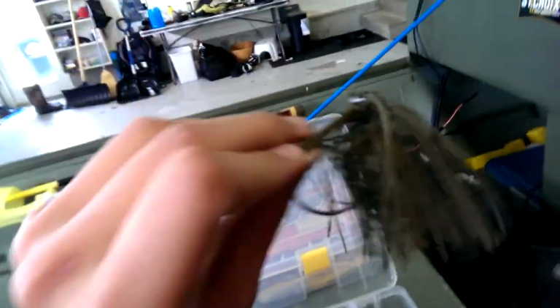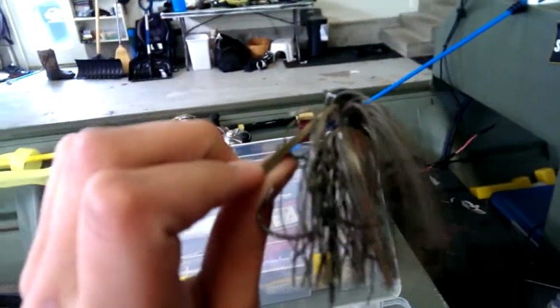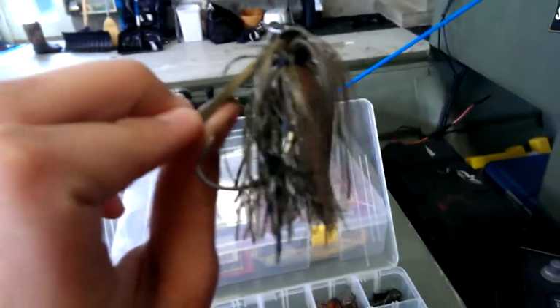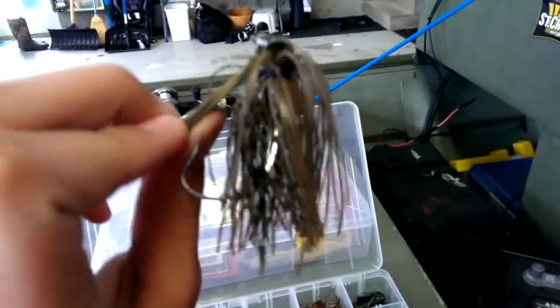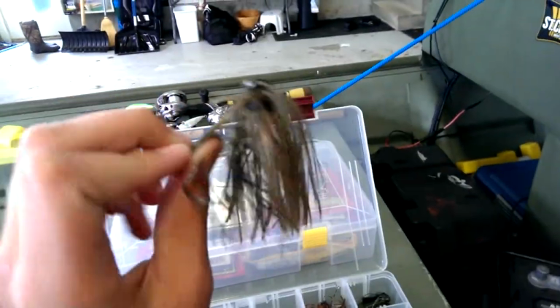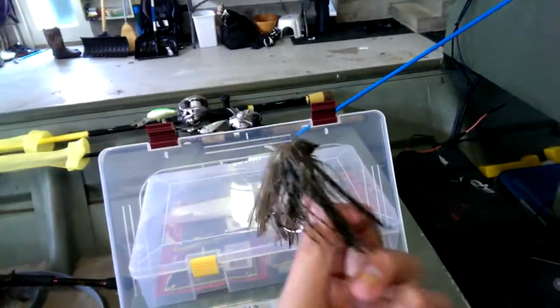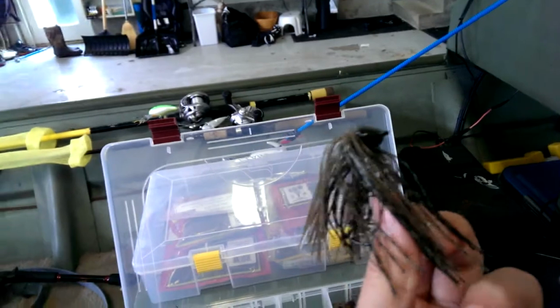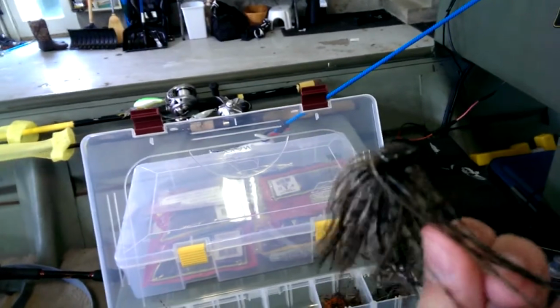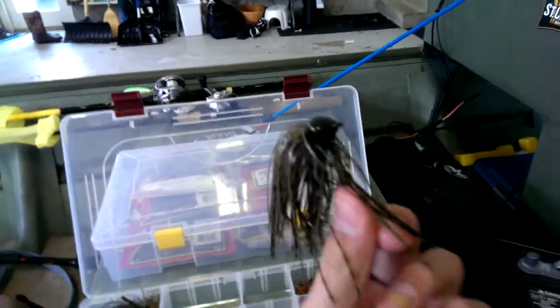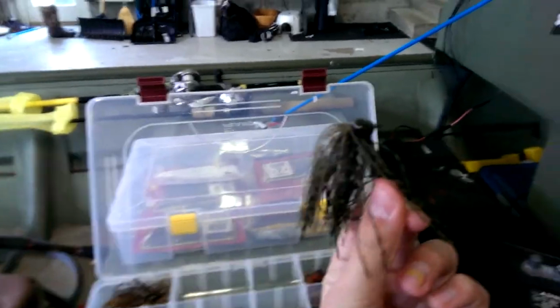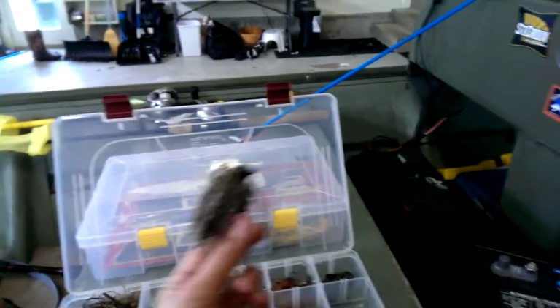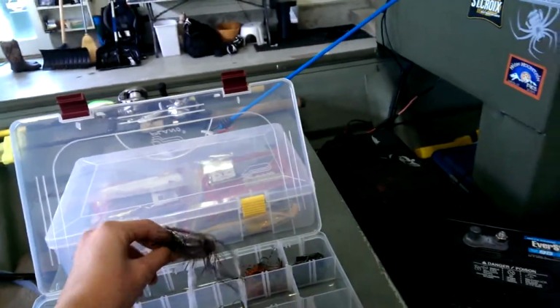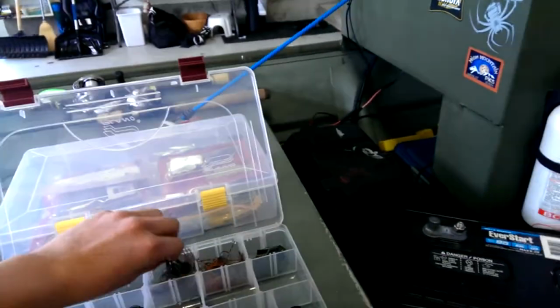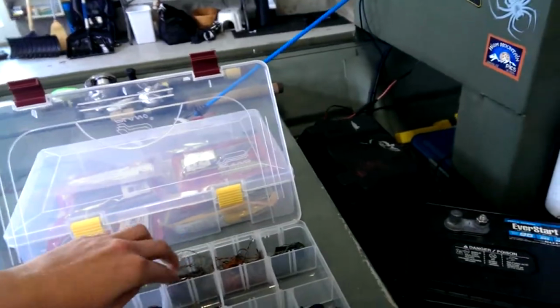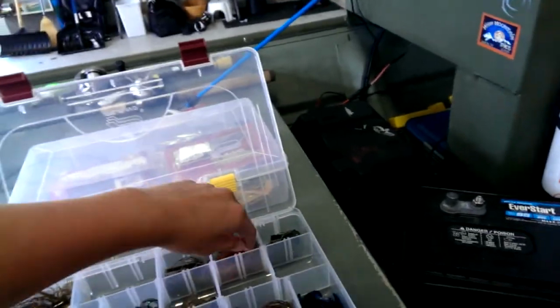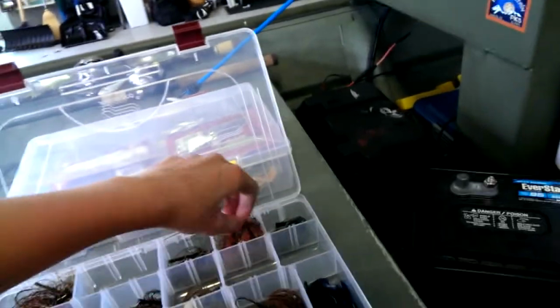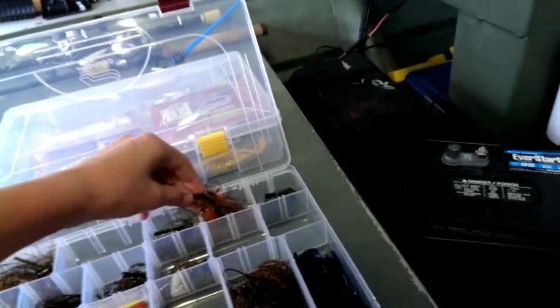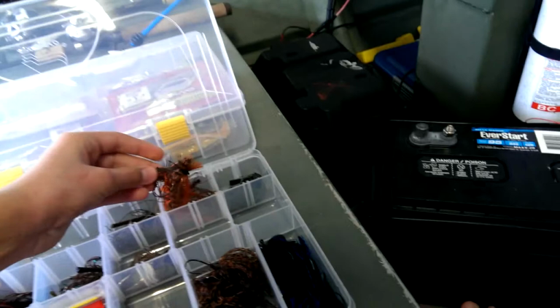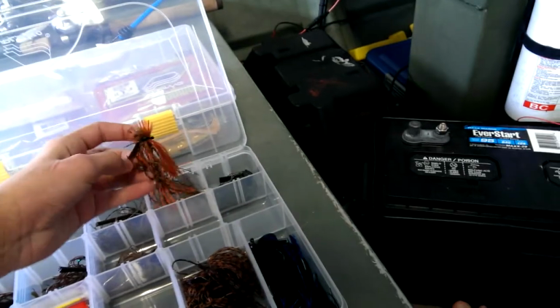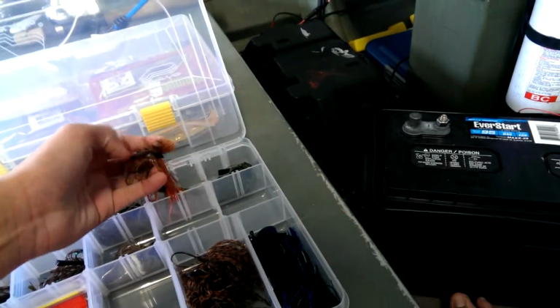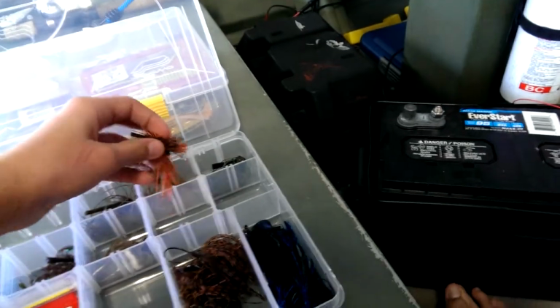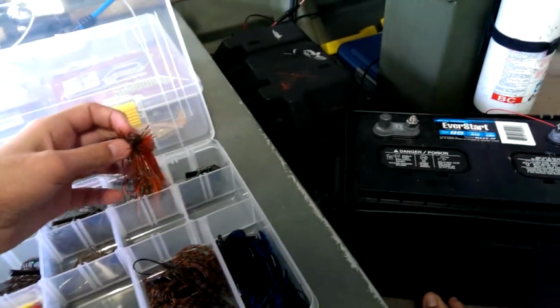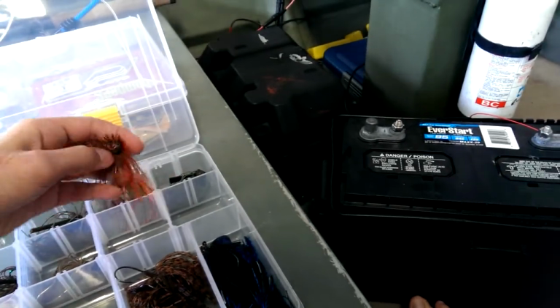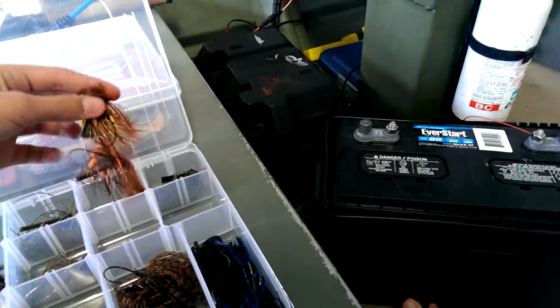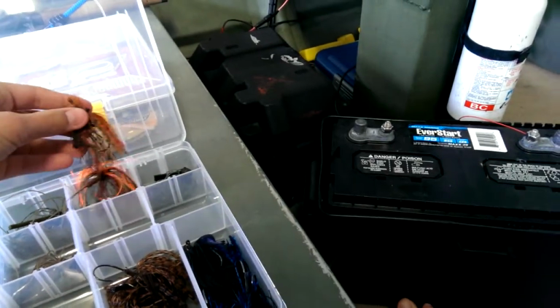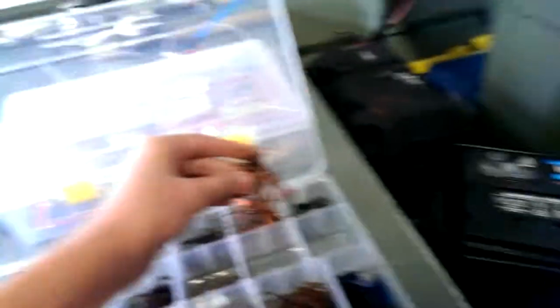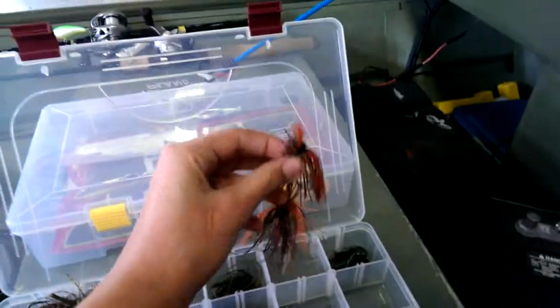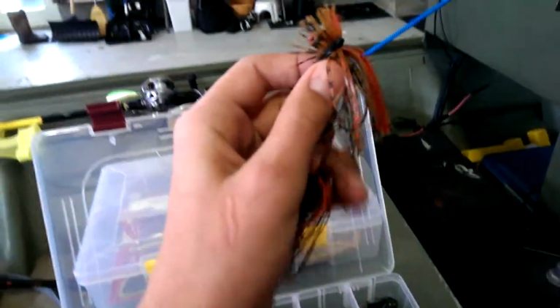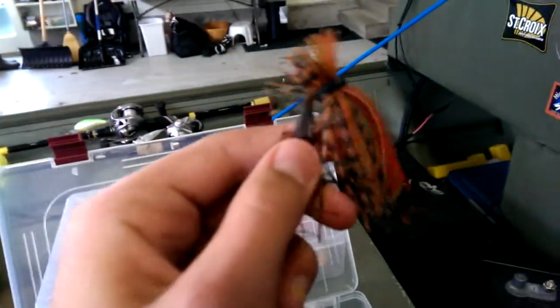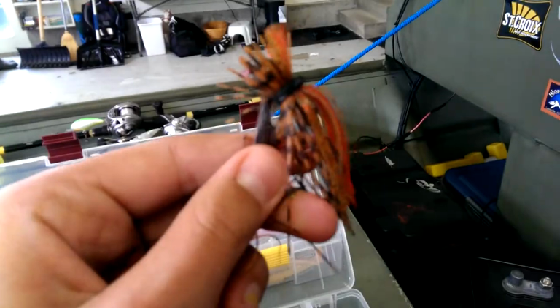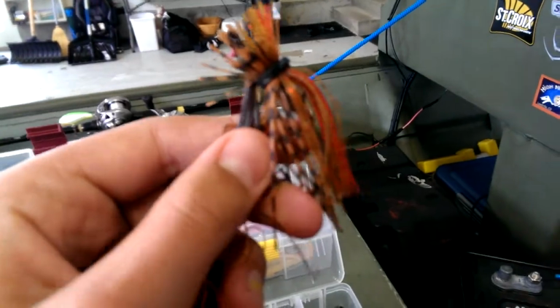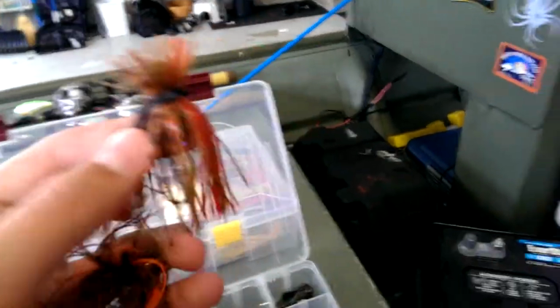Right here we've got a Terminator football jig, just in green pumpkin. I like these jigs, they're pretty good — half ounce. Here's a little finesse jig.